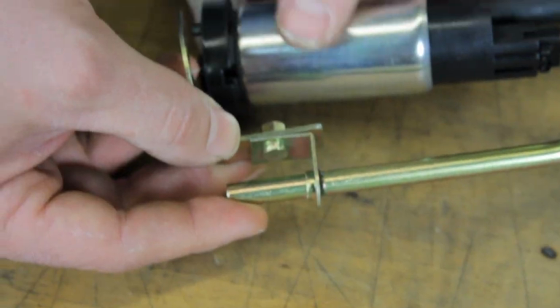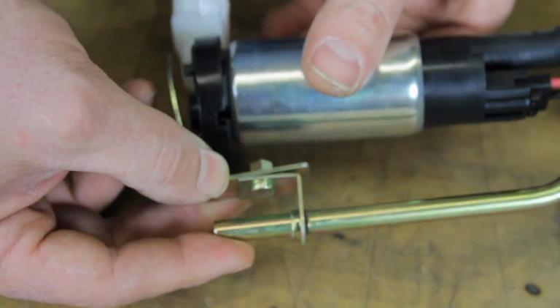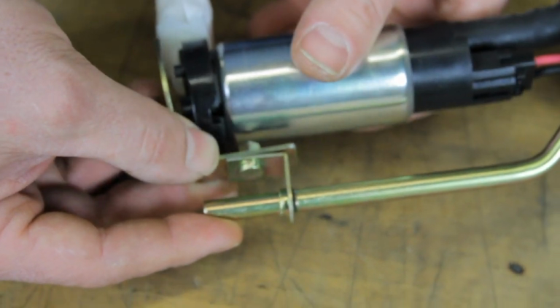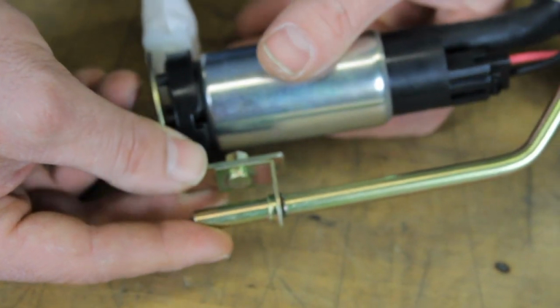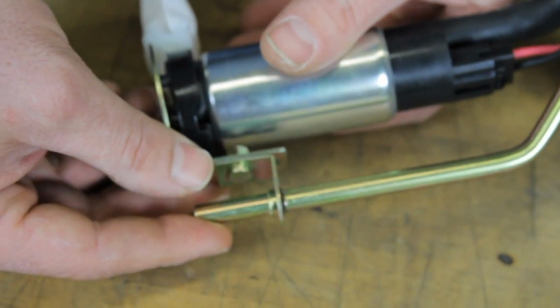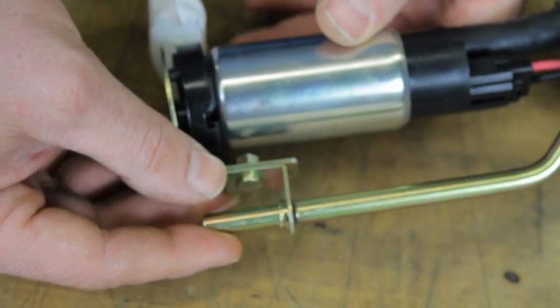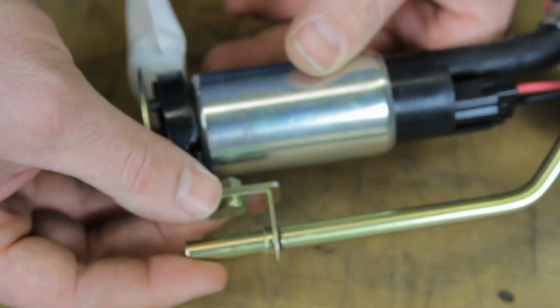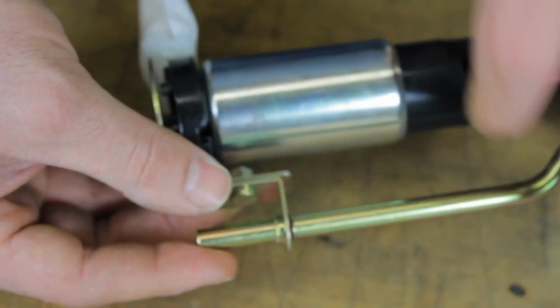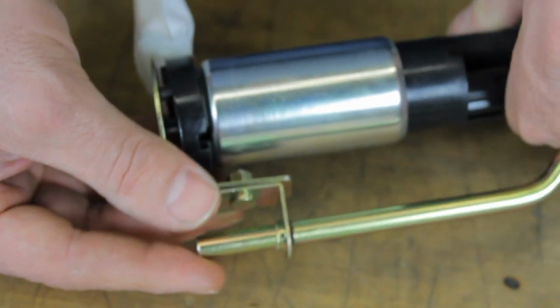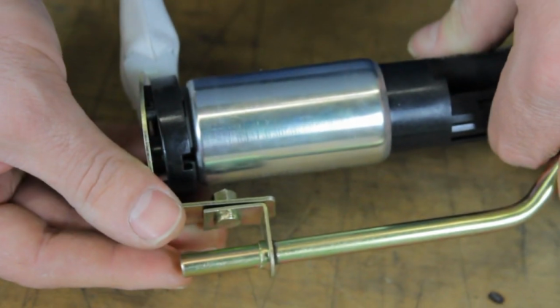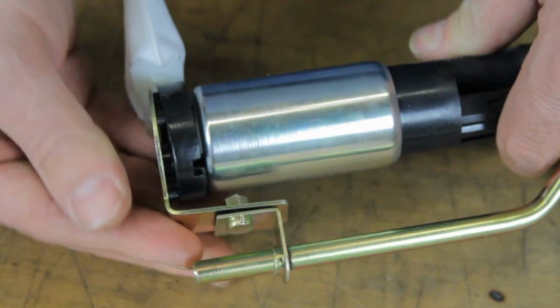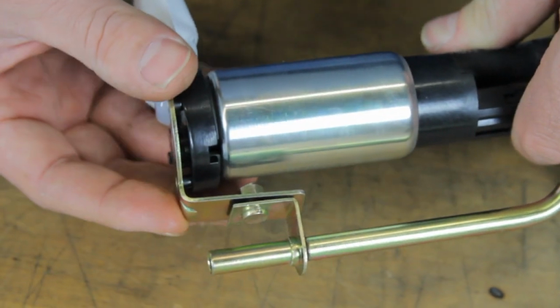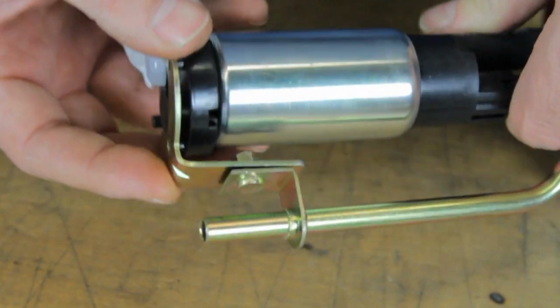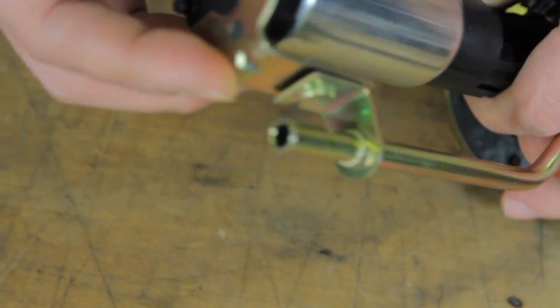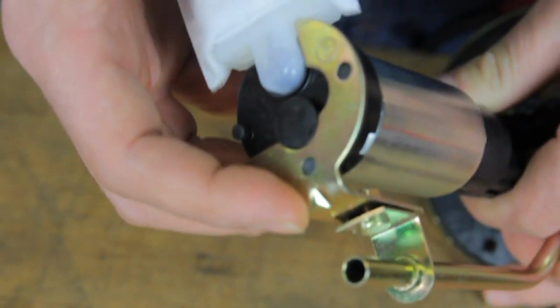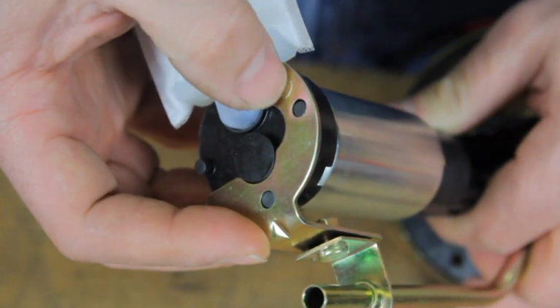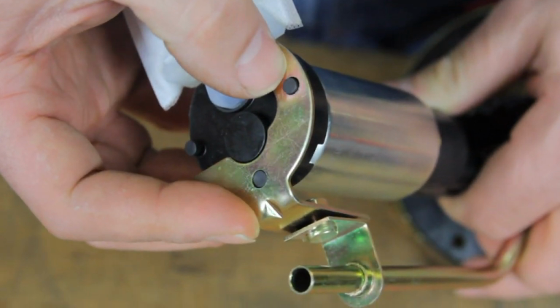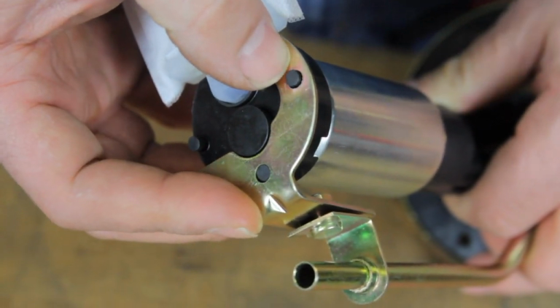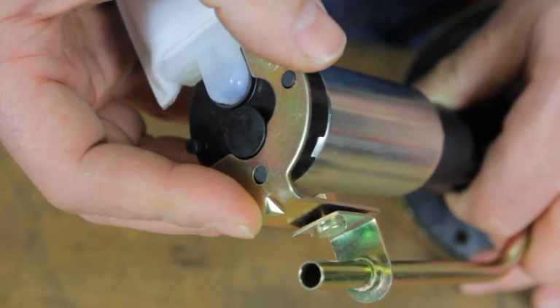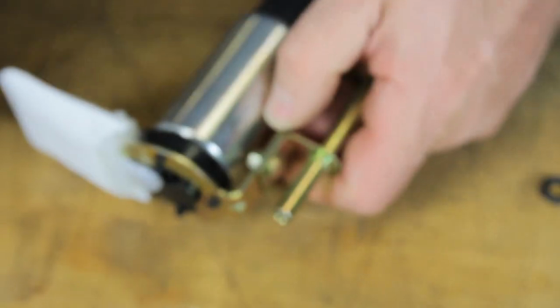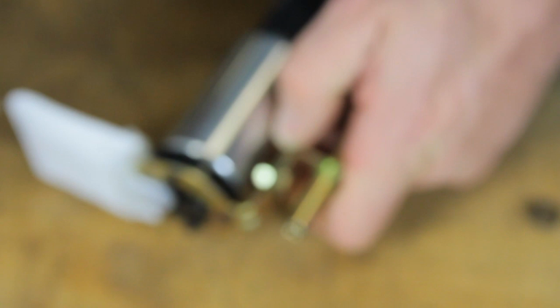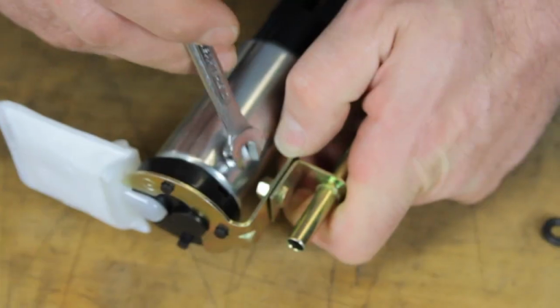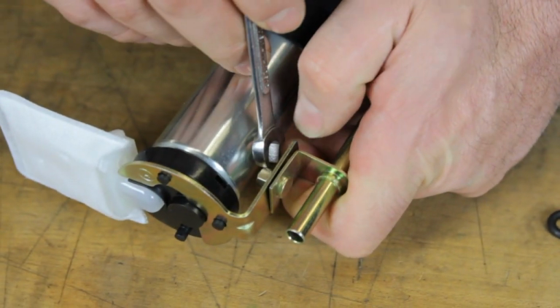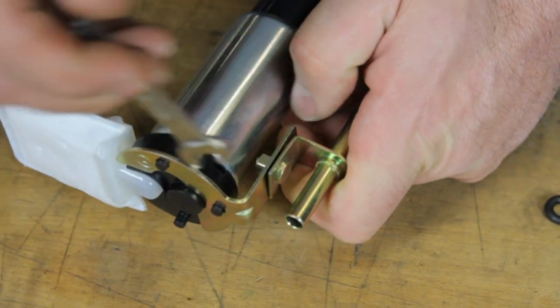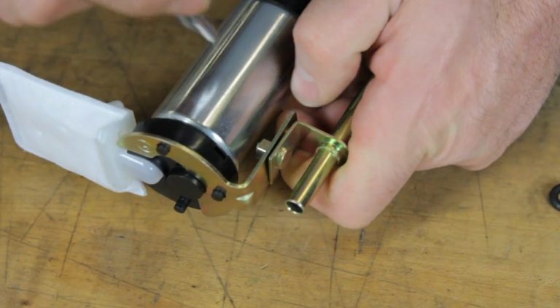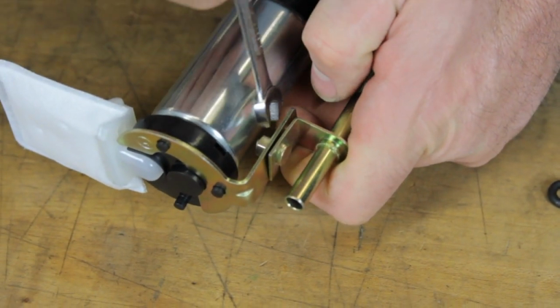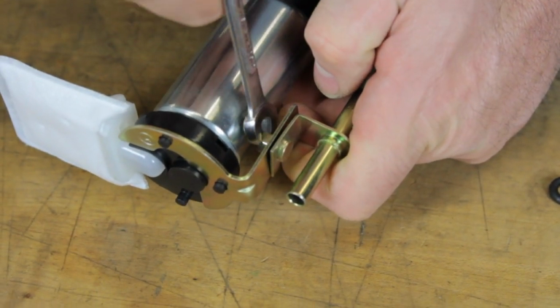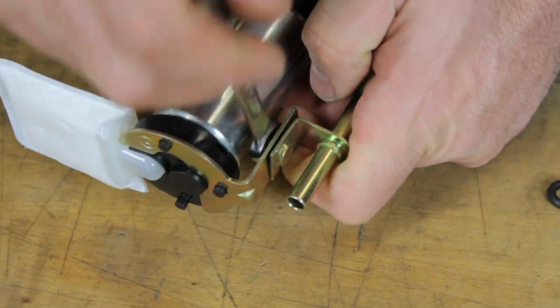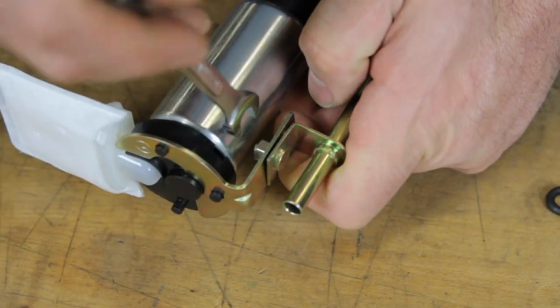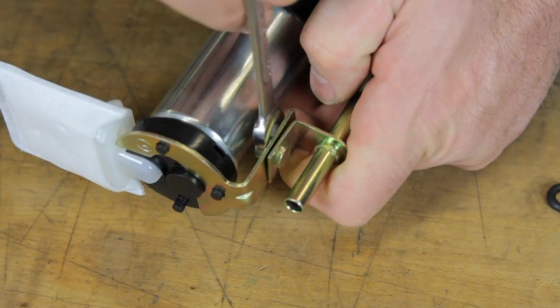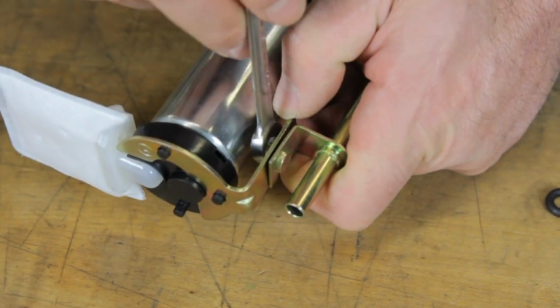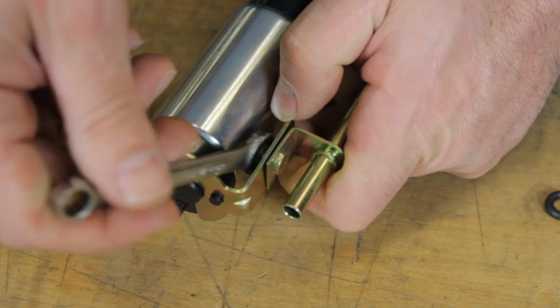Now we will slide the pump over into position. One key to remember is that on the bottom of the pump there are locating tabs that need to set into the bracket. Now that we get the pump into location and slid down slightly, we will go ahead and tighten the bottom bracket.